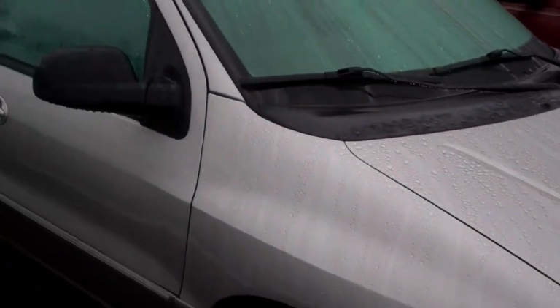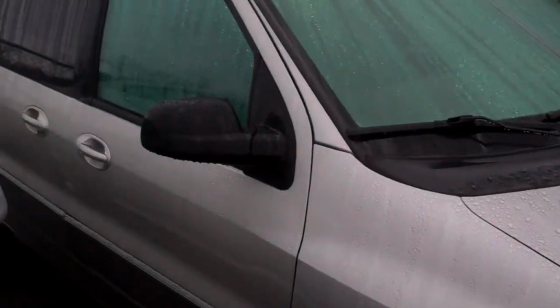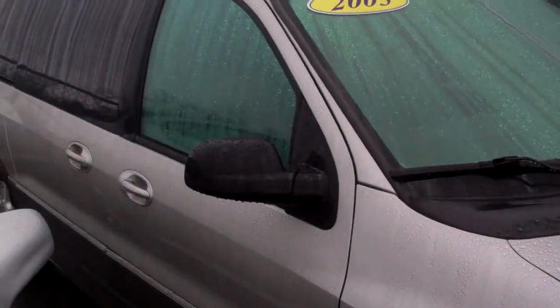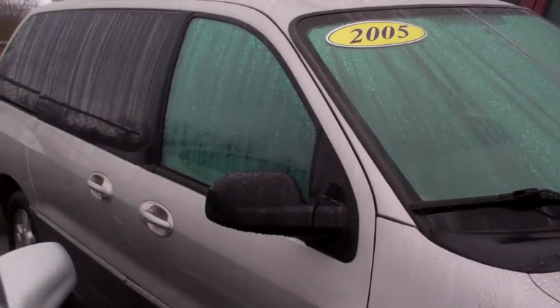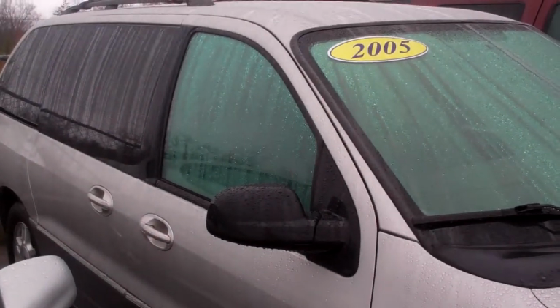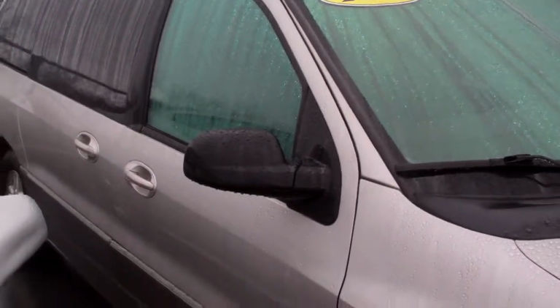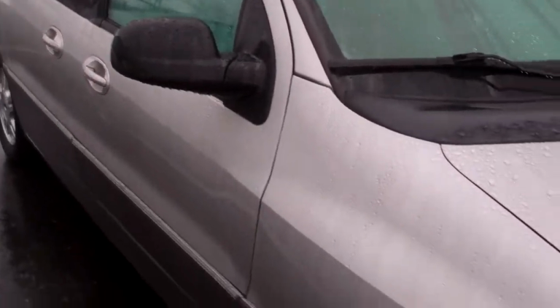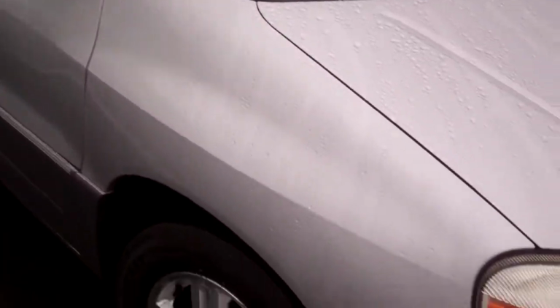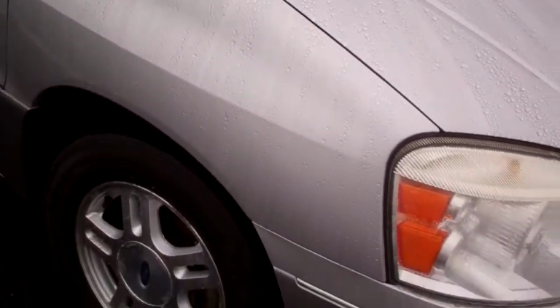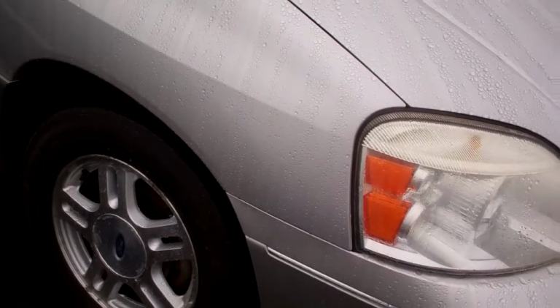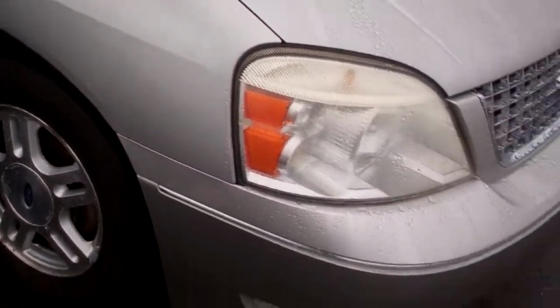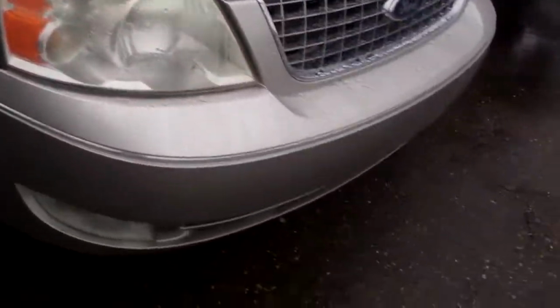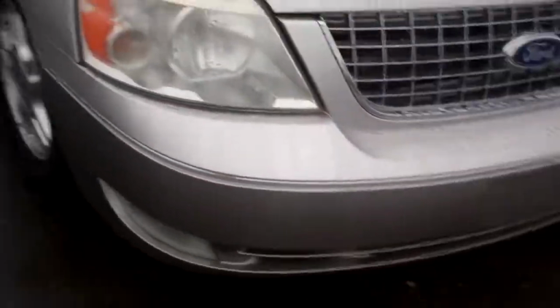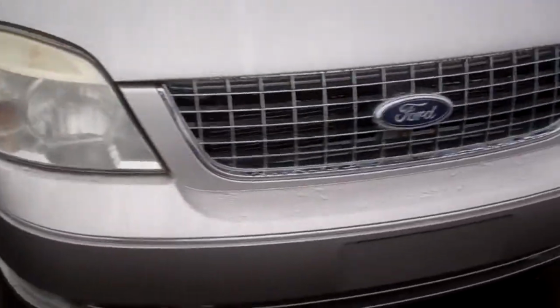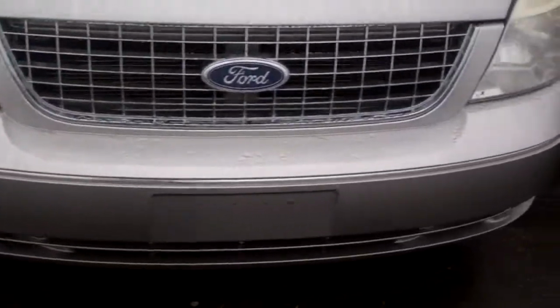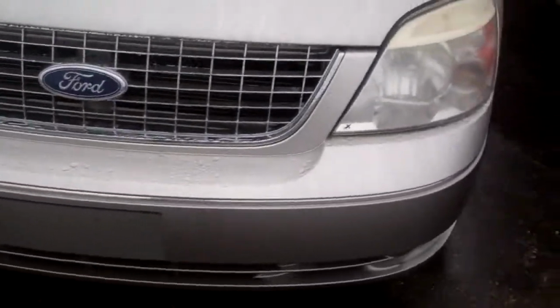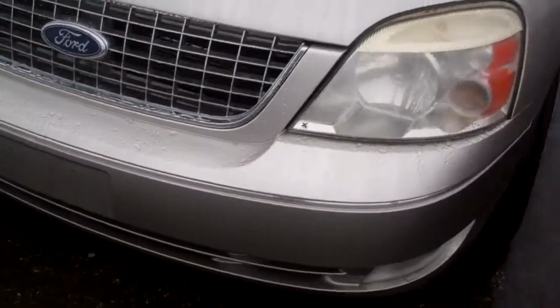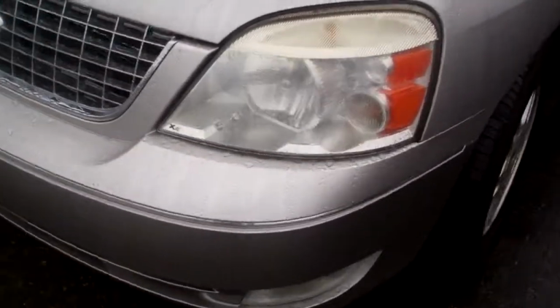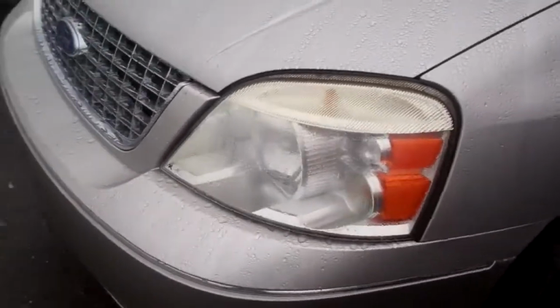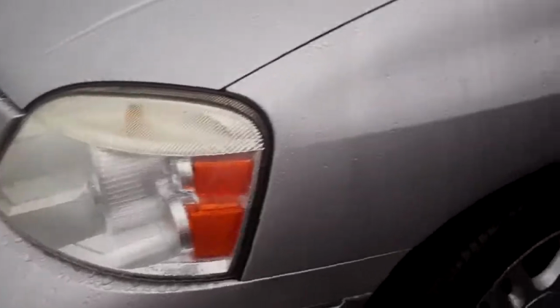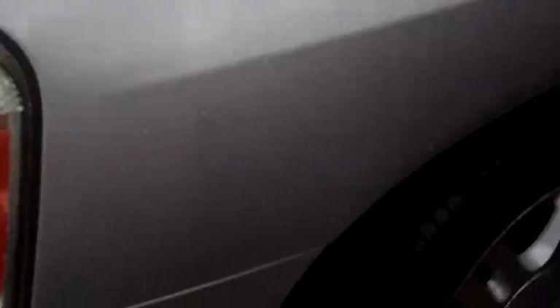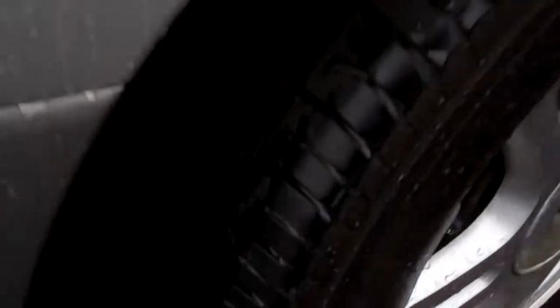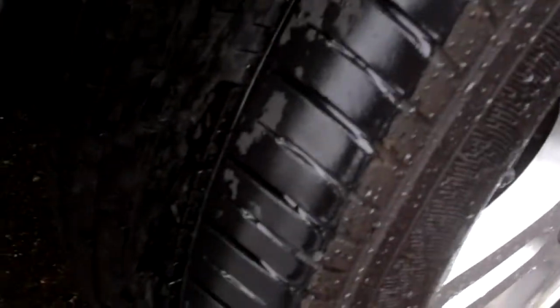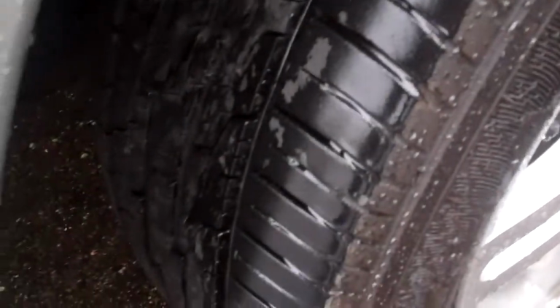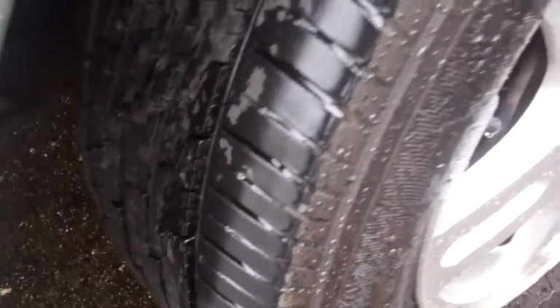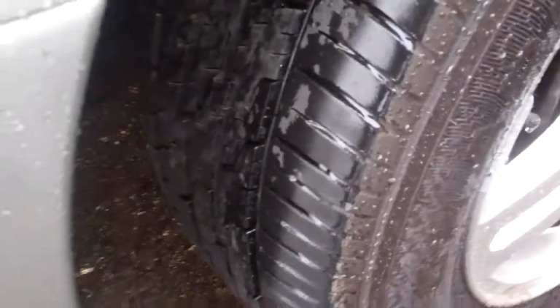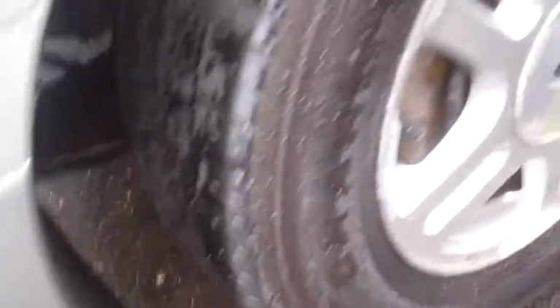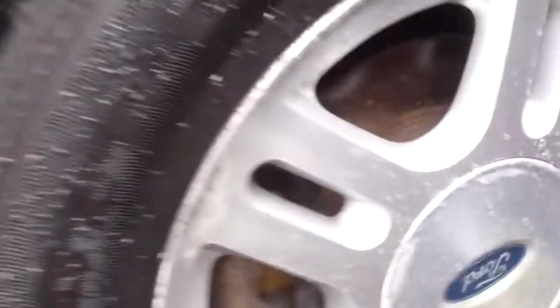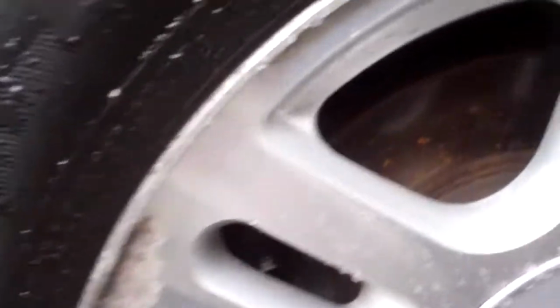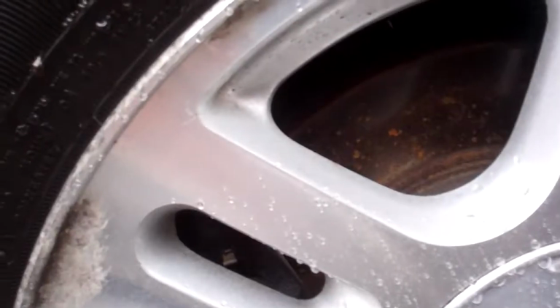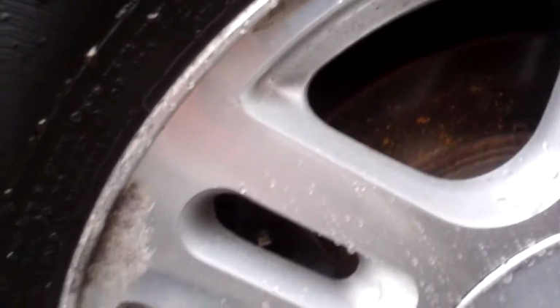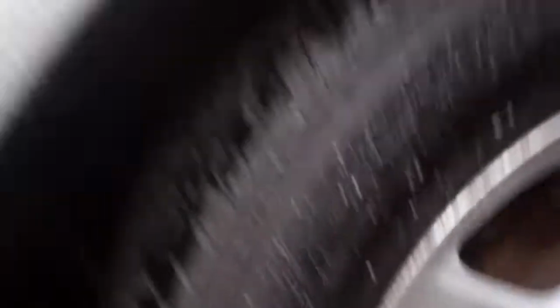This is a local trade-in. It's clean as a whistle. There's no rust, no door dings, nothing broken on it — everything works. Tires are good, brakes are good. They're just done for you.